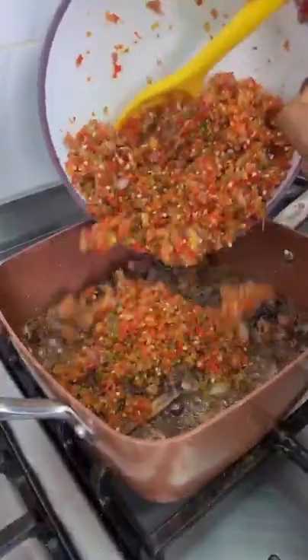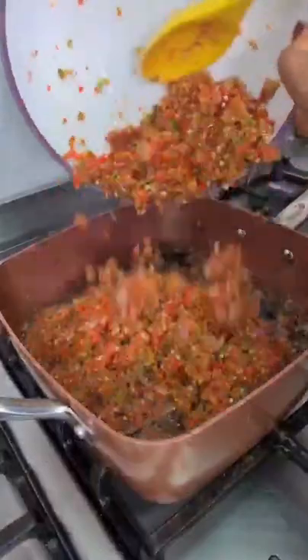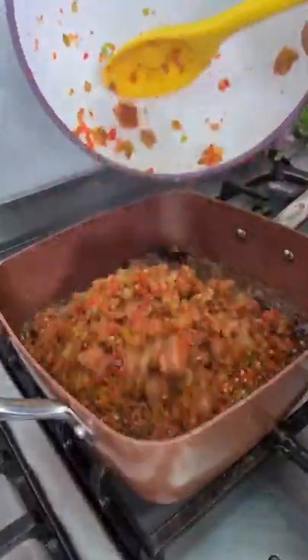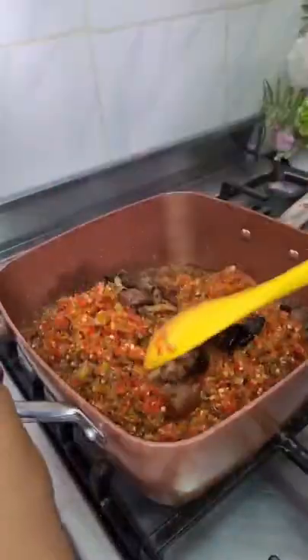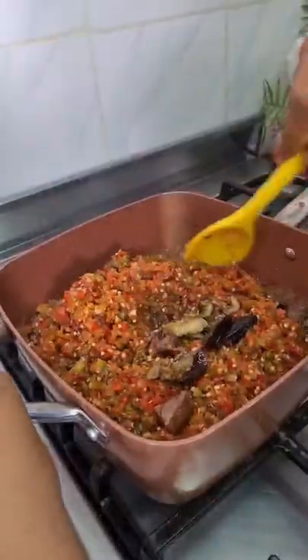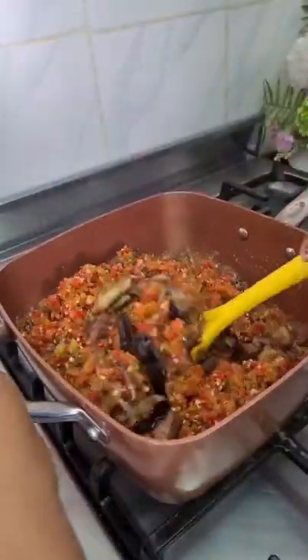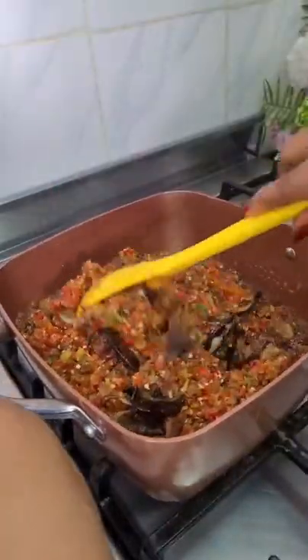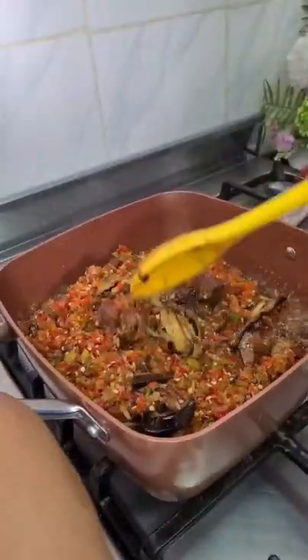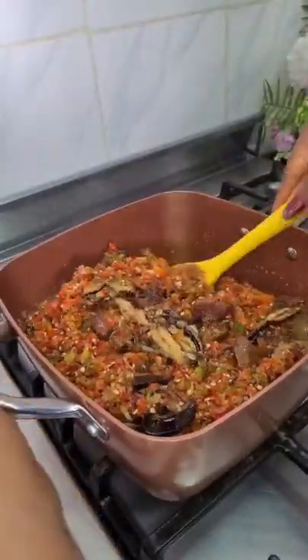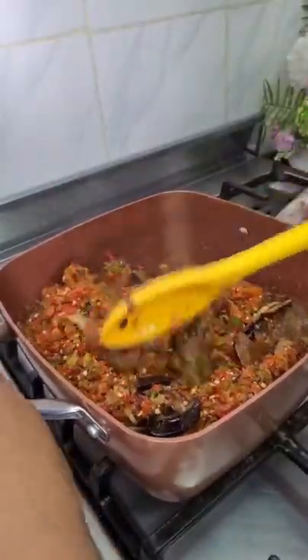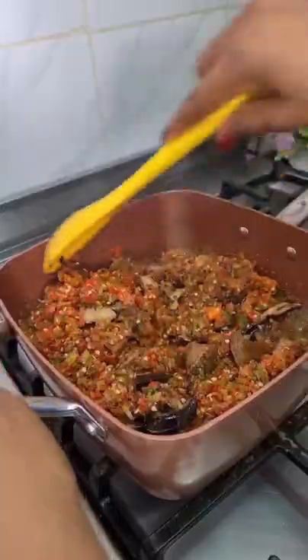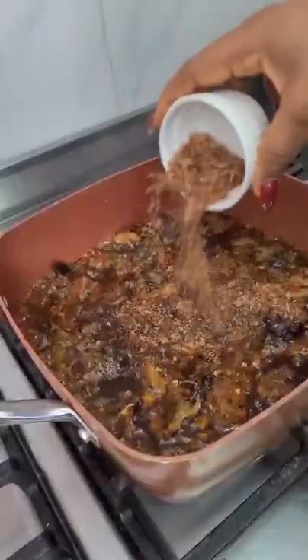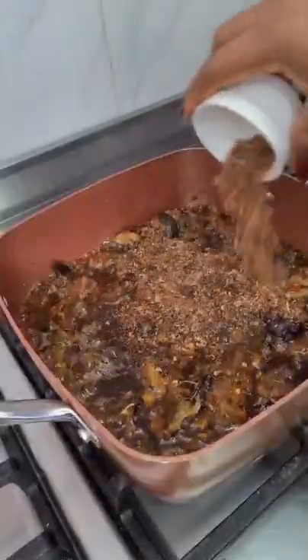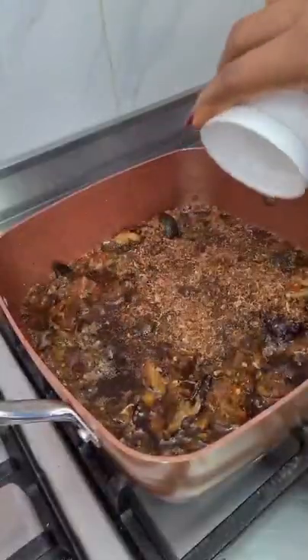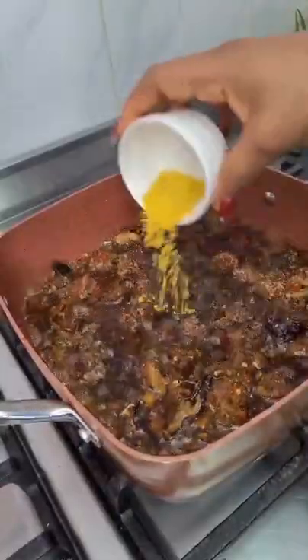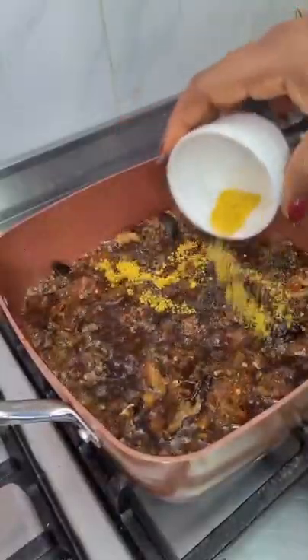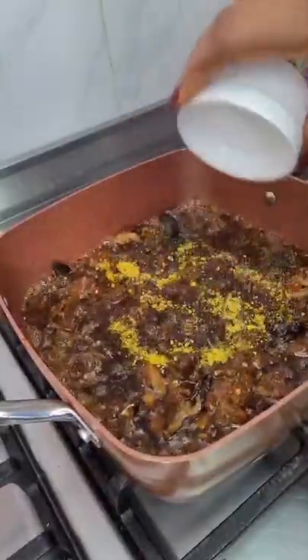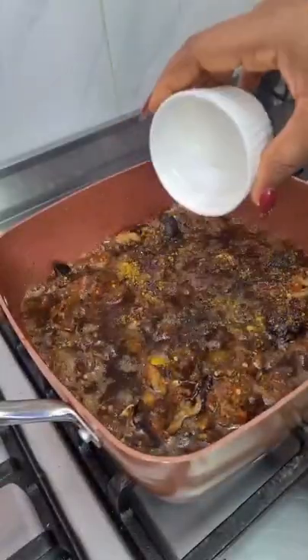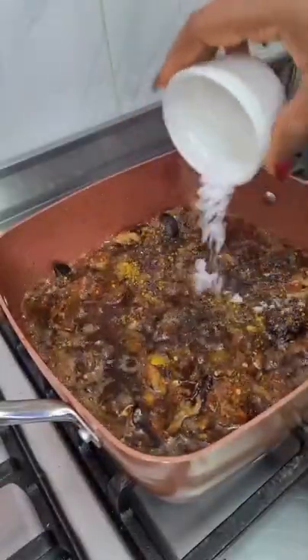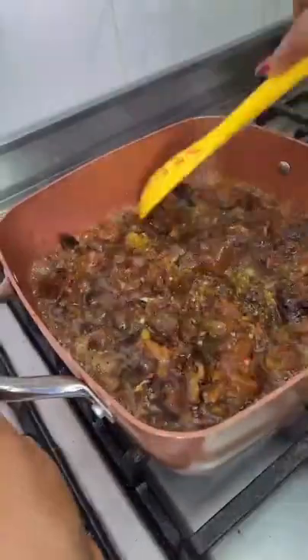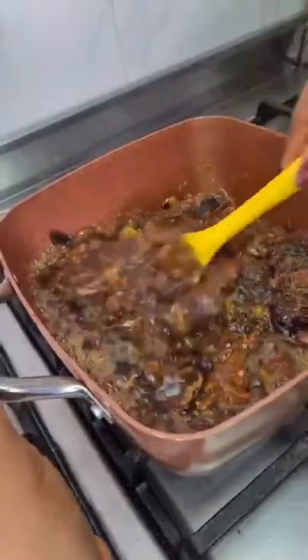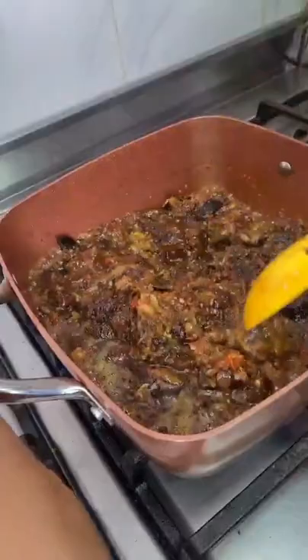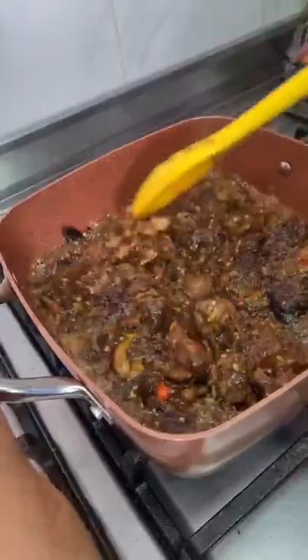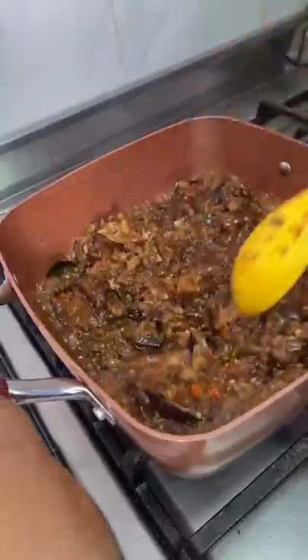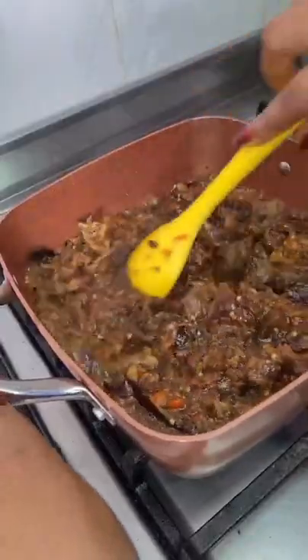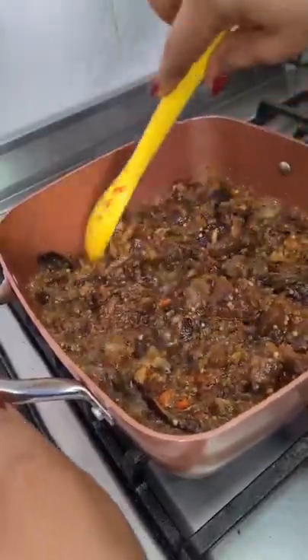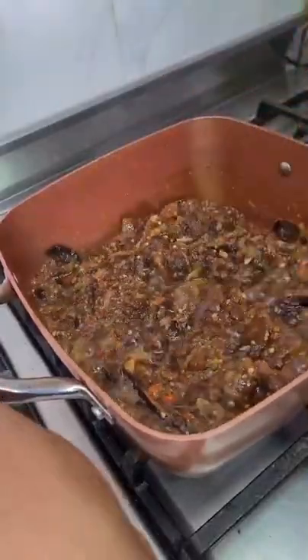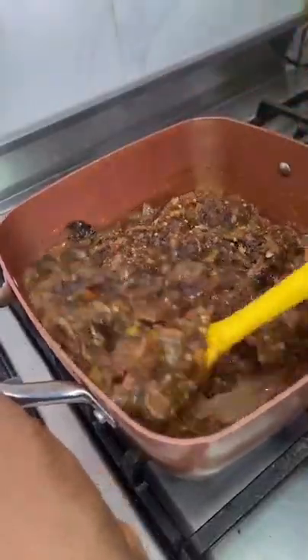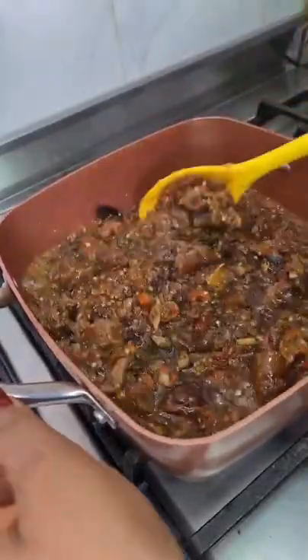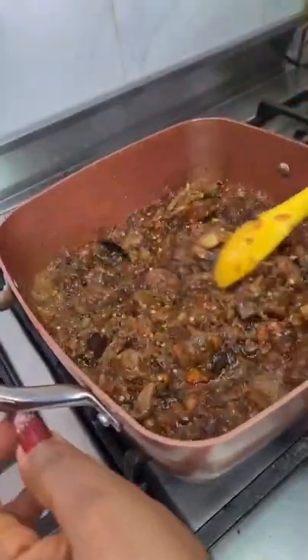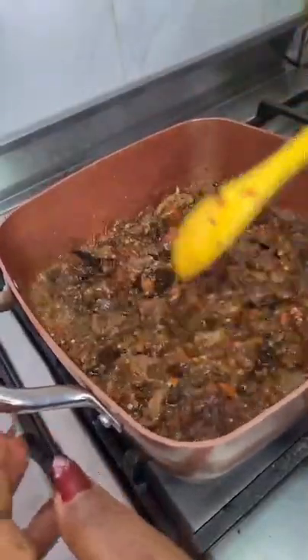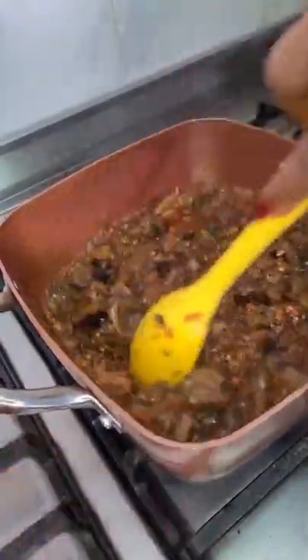Now add in your peppers and give this a good mix and fry till your peppers are nice and well cooked. Add your crayfish, your seasoning powder and some salt. Give this a few more minutes on your heat to allow this to melt together and your yummy sauce is ready.